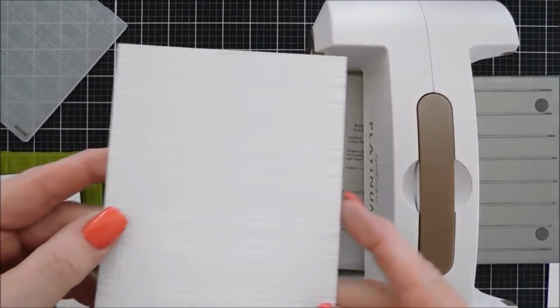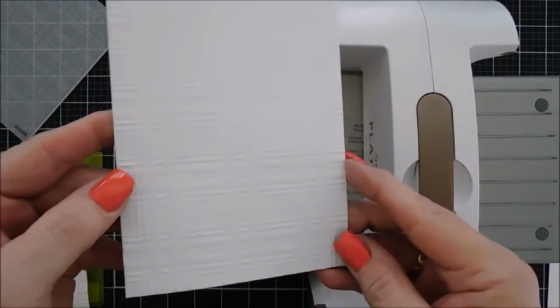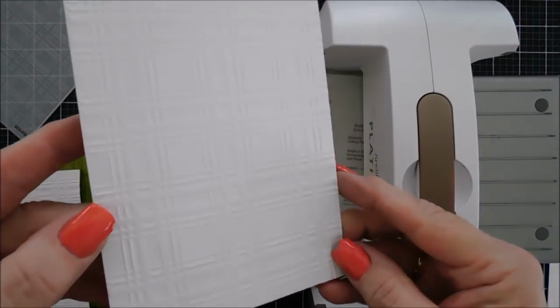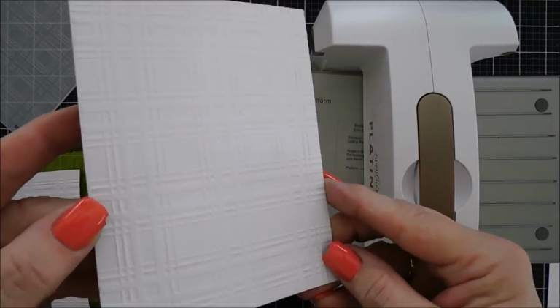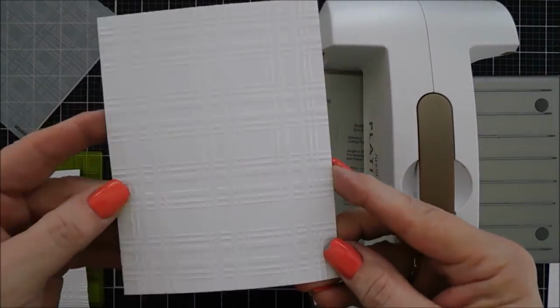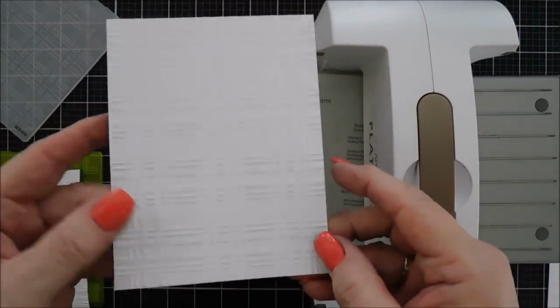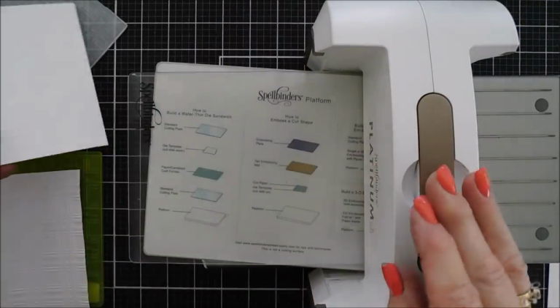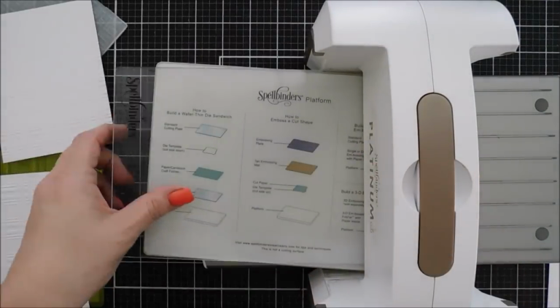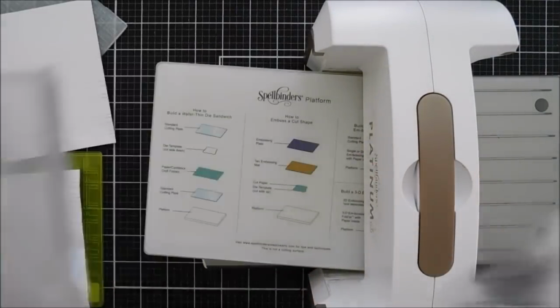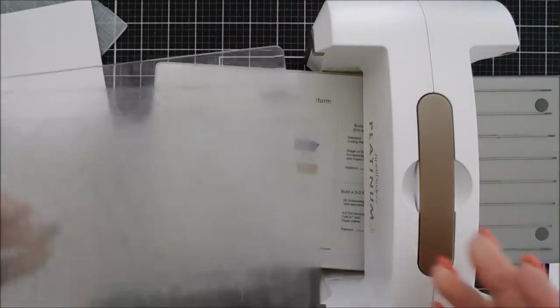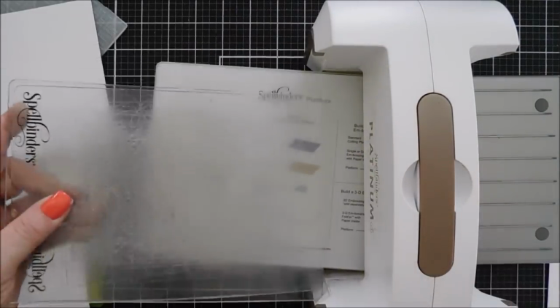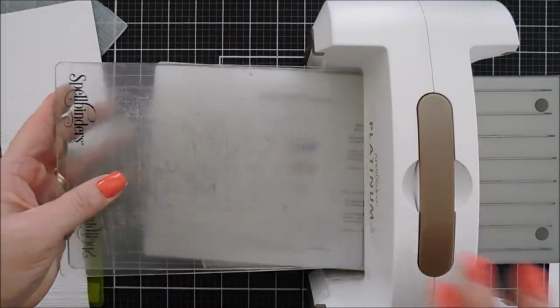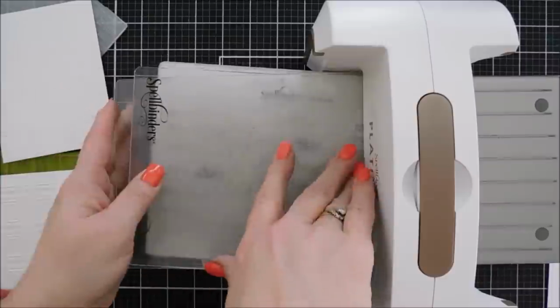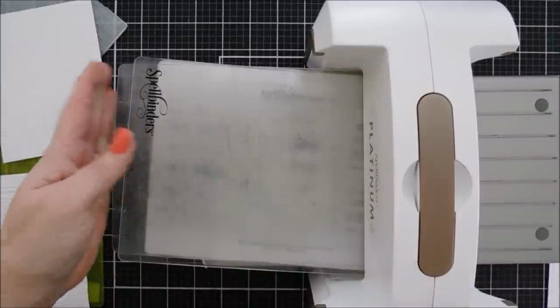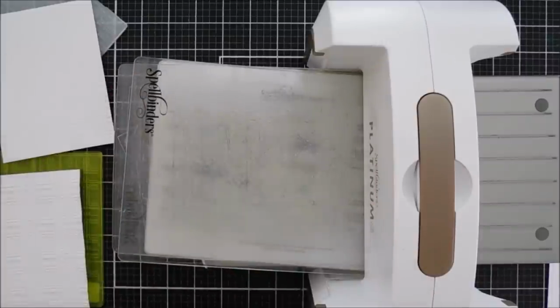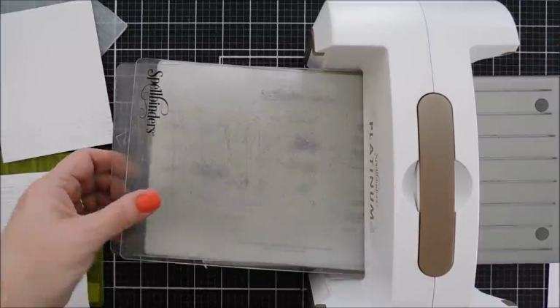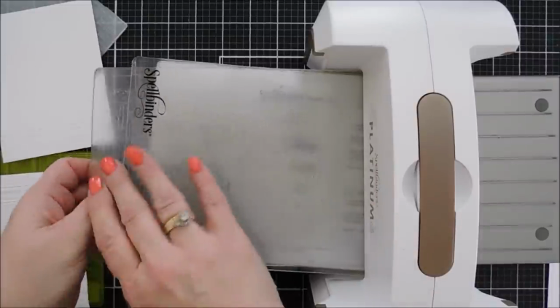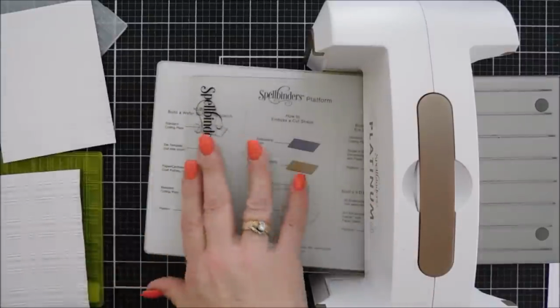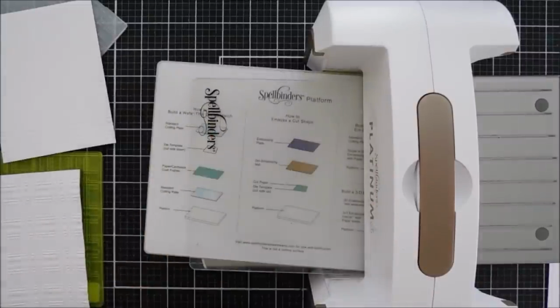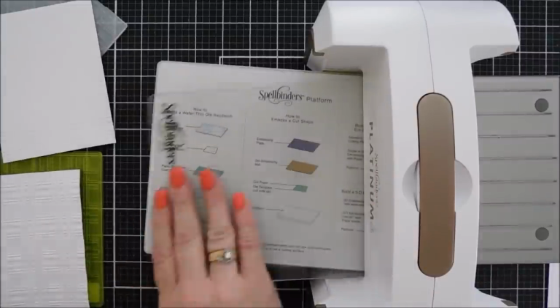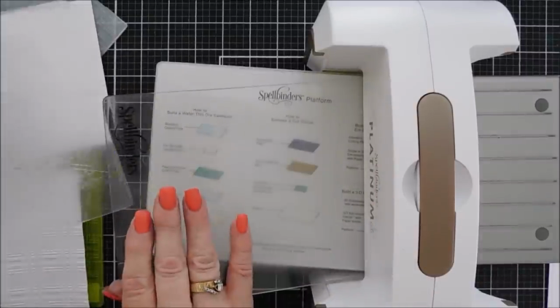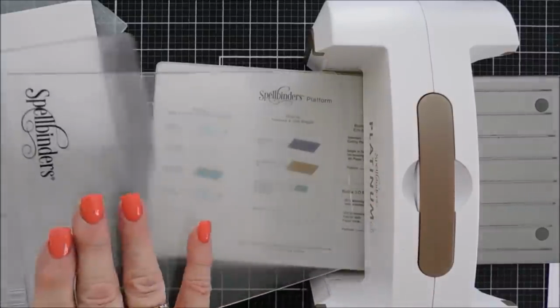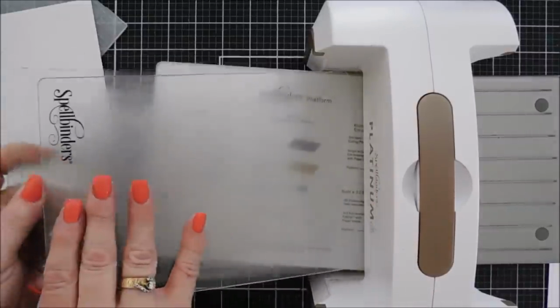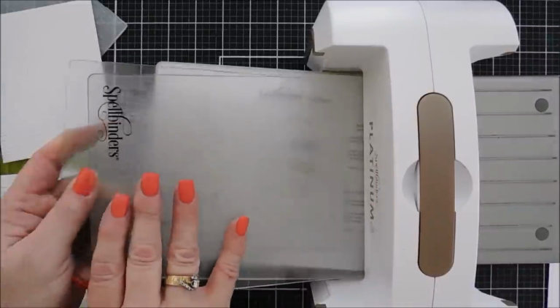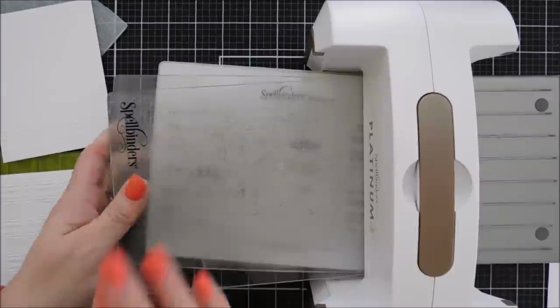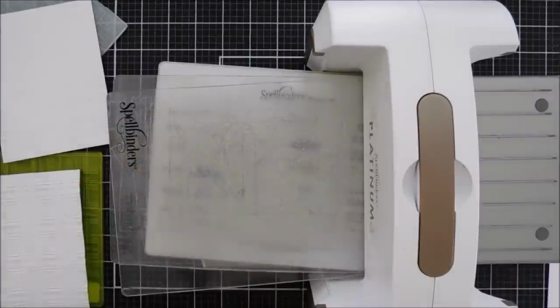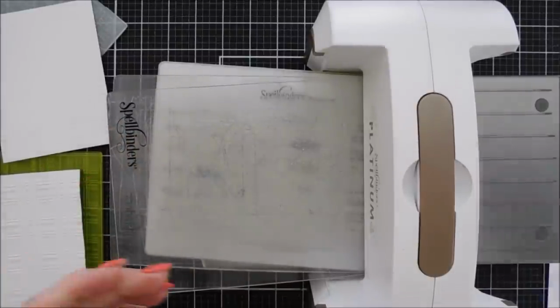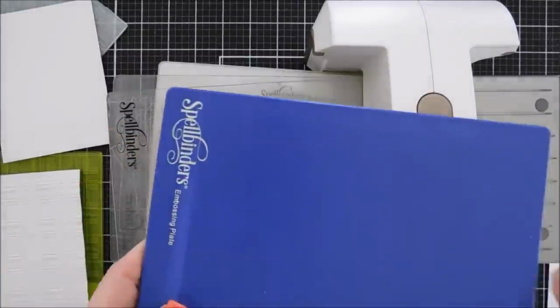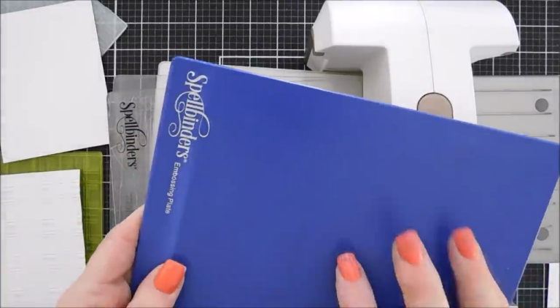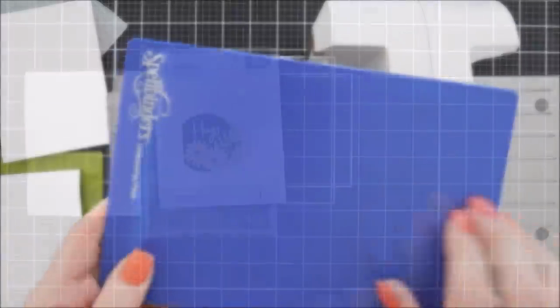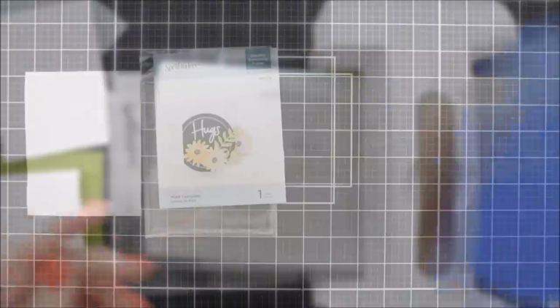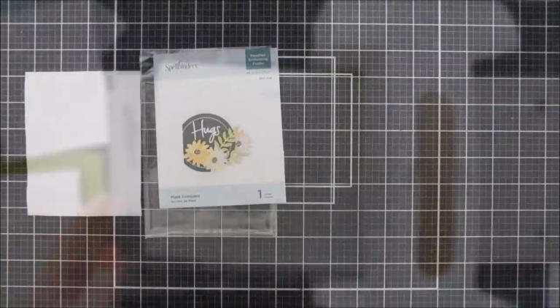I think that's super neat. I love this Plaid Company embossing folder — if I can find a video where I used it, I'll link it at the end so you can check it out. It's a very nice plaid if you're looking for a new embossing folder.